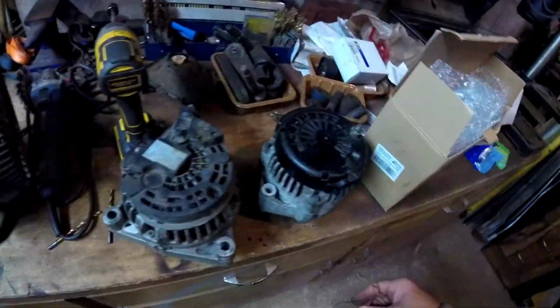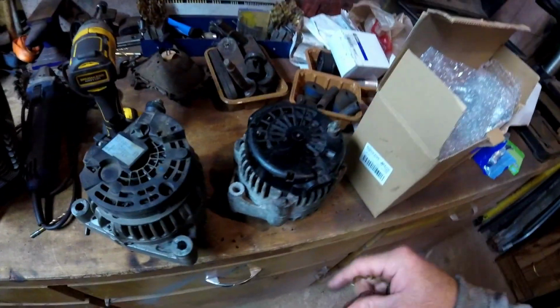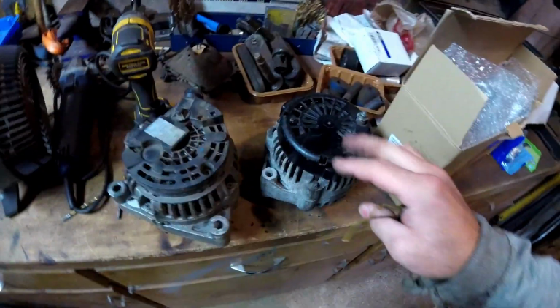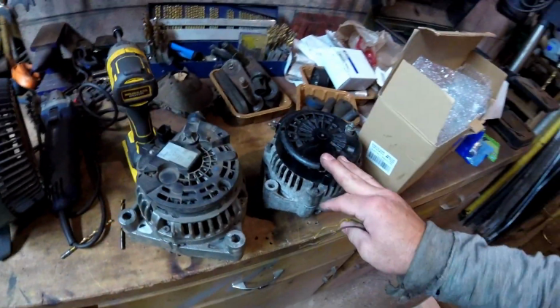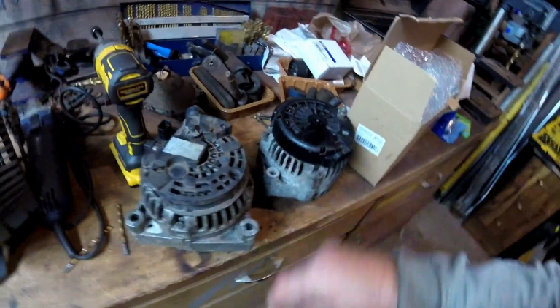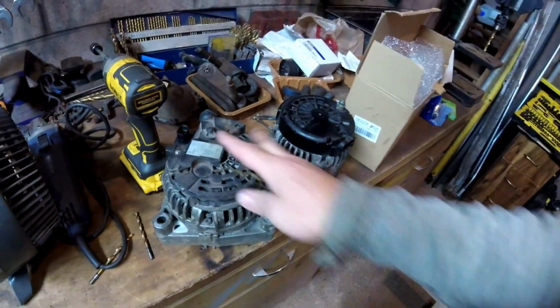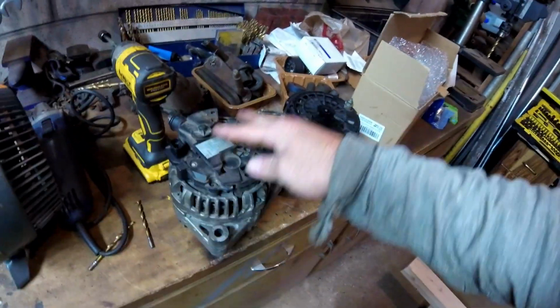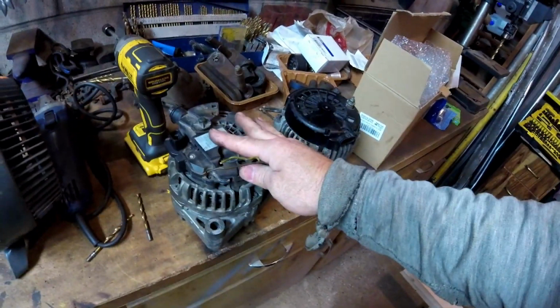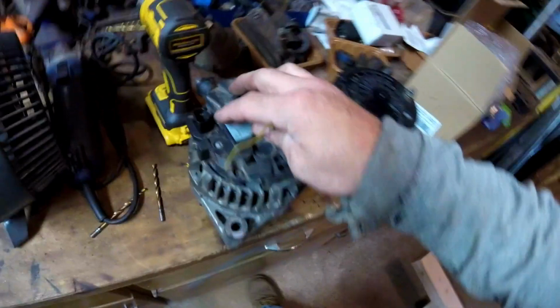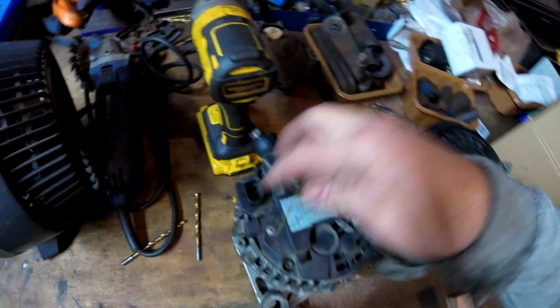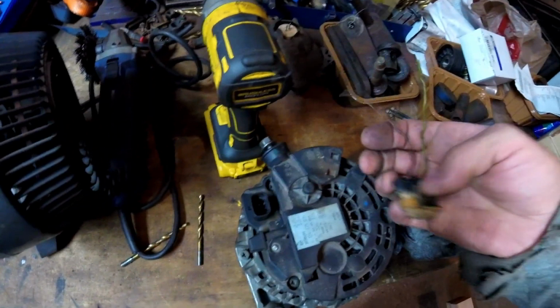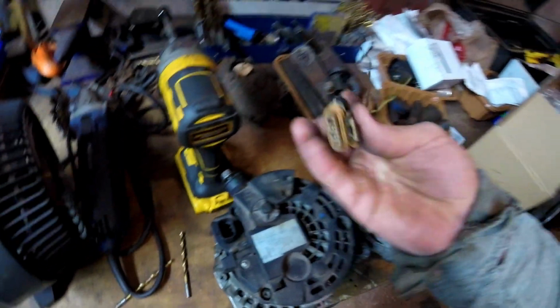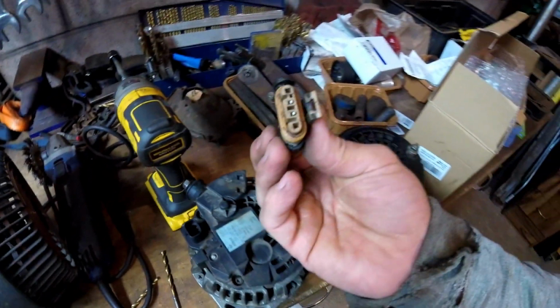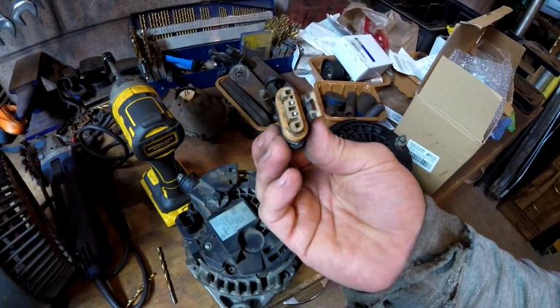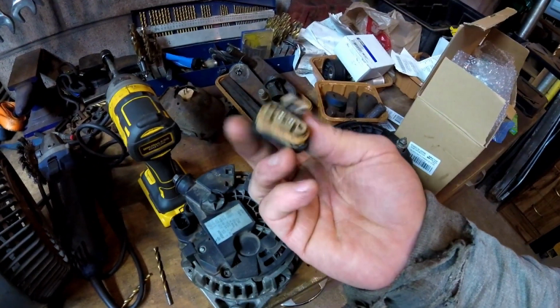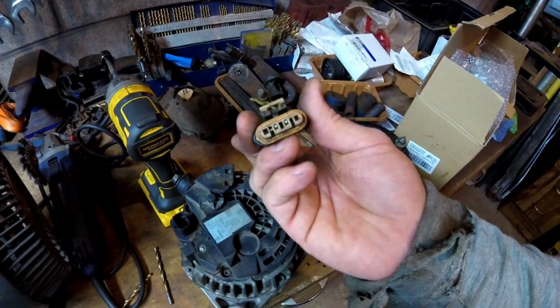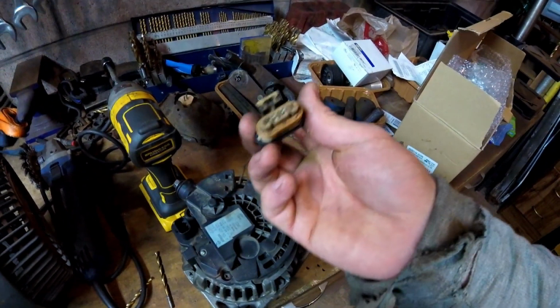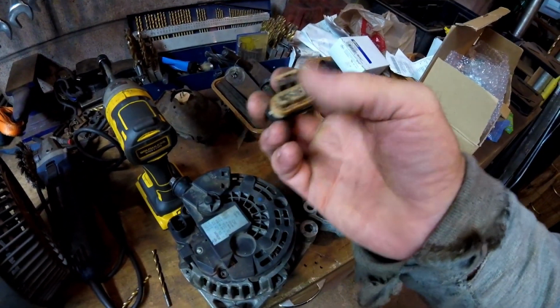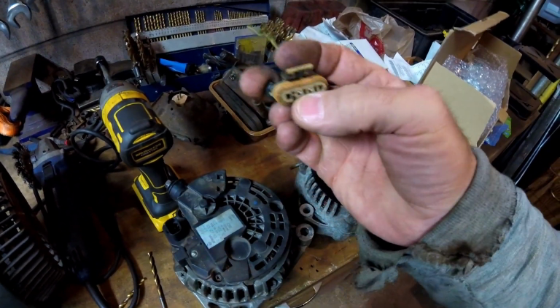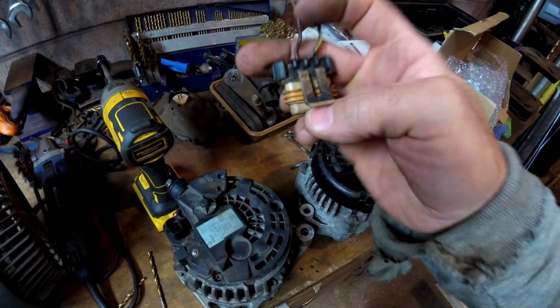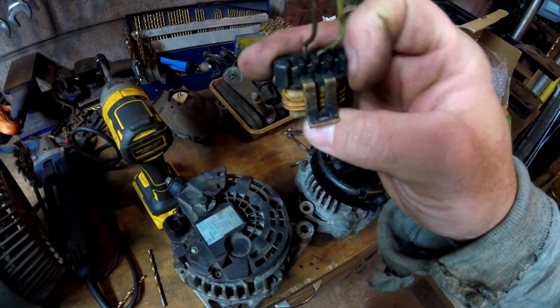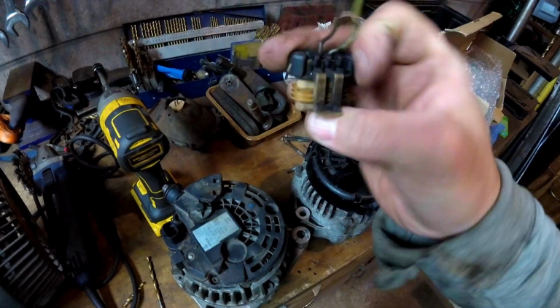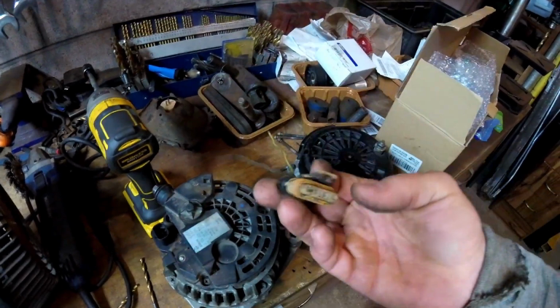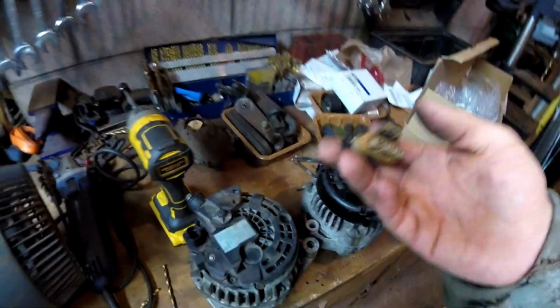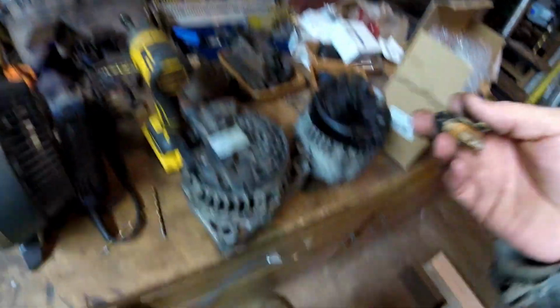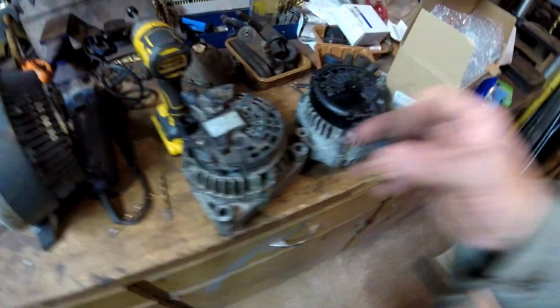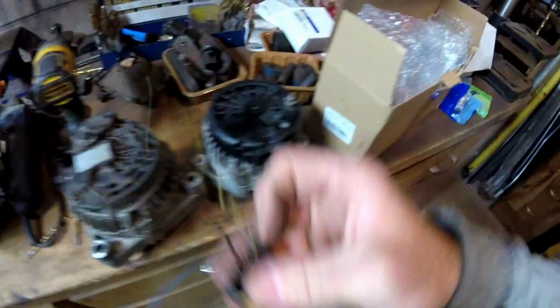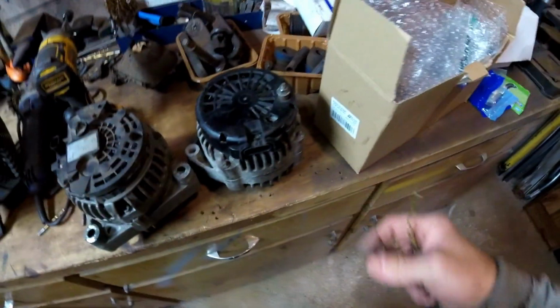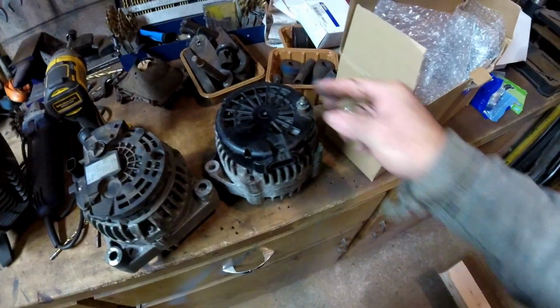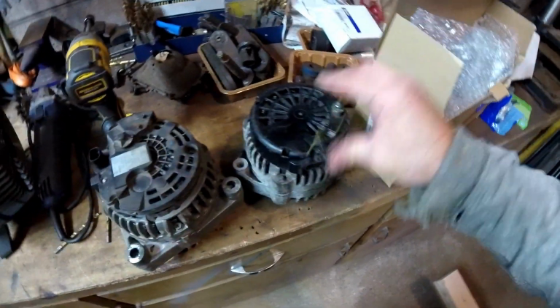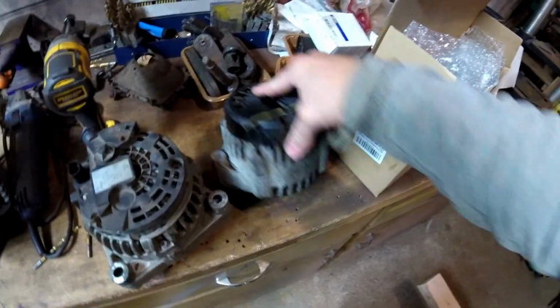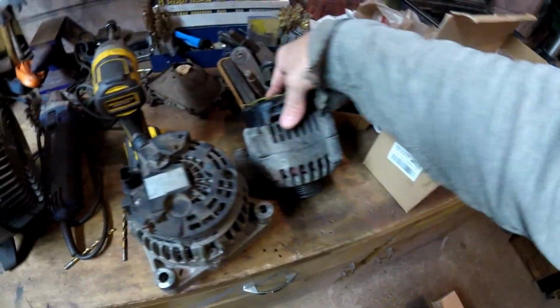Okay, we got the alternator off. As you can see, 2-pin — this is the plug of the other one, 4-pin. But I only see two wires coming out of it, so whatever. It's got to do with the voltage regulator, I guess.